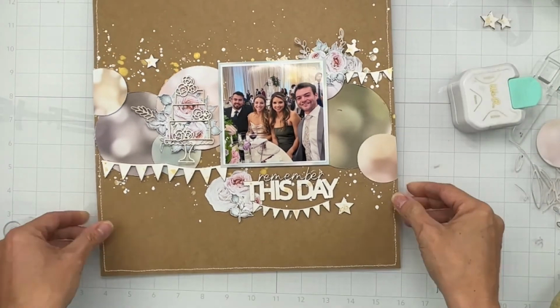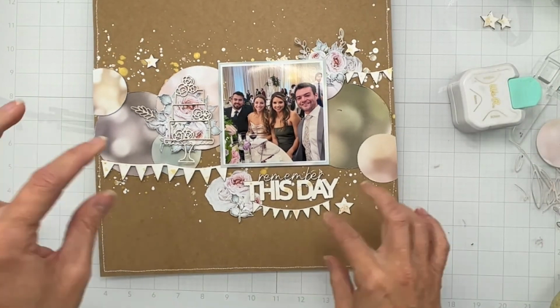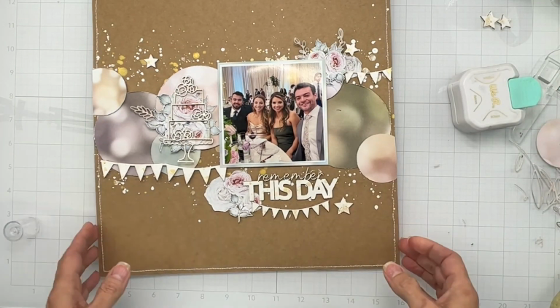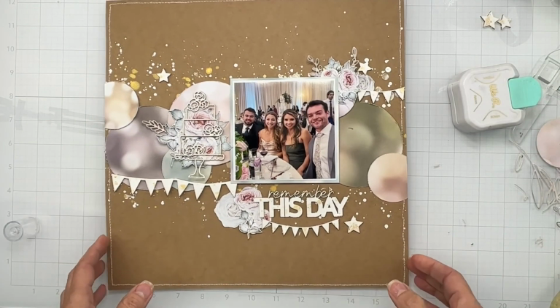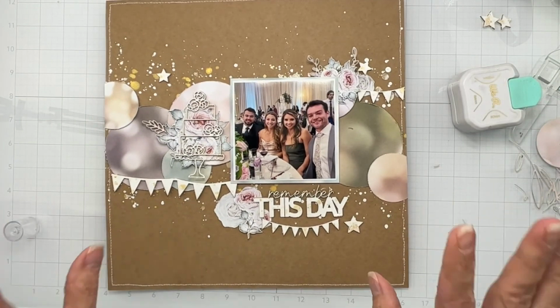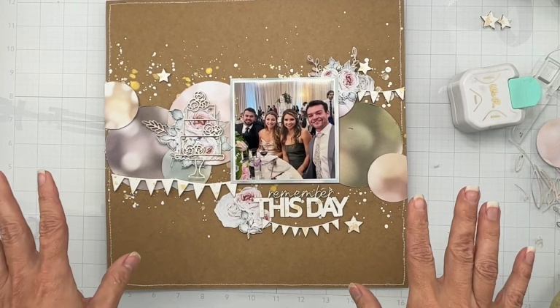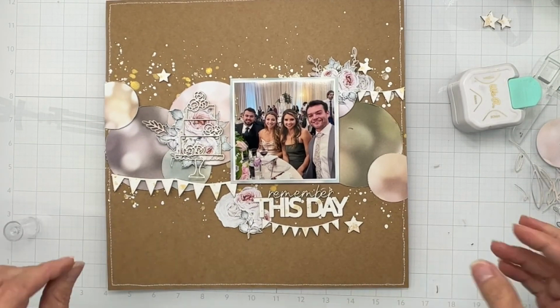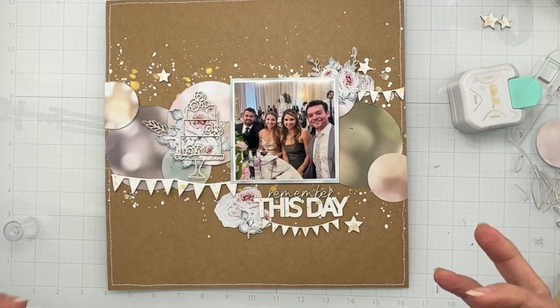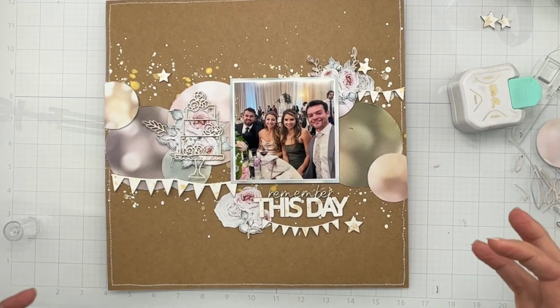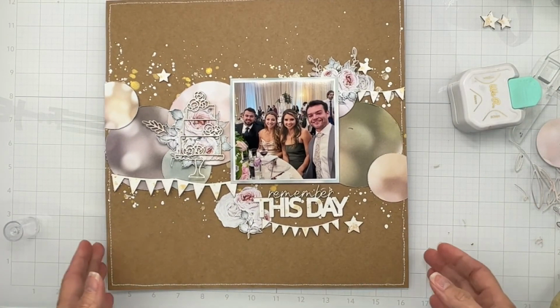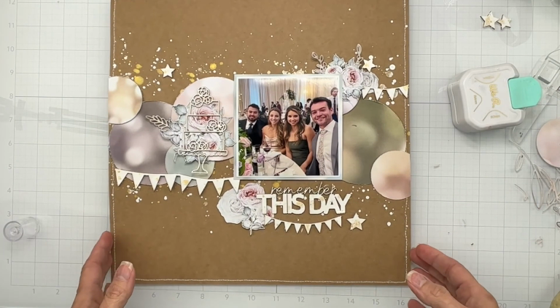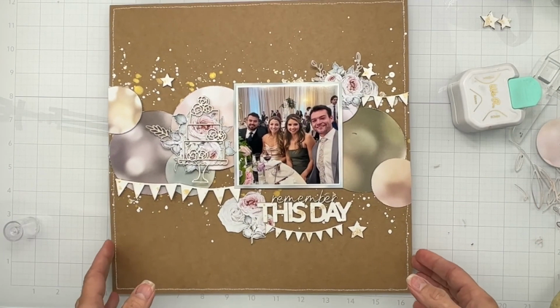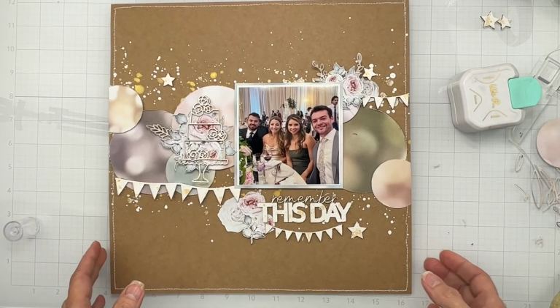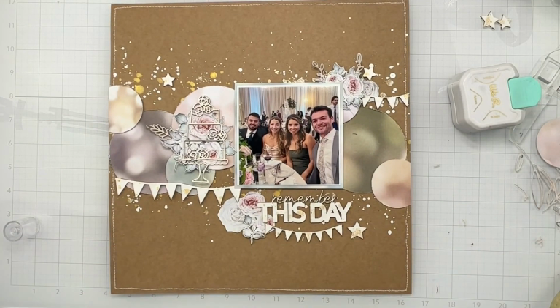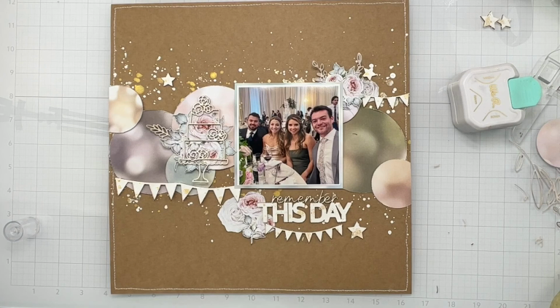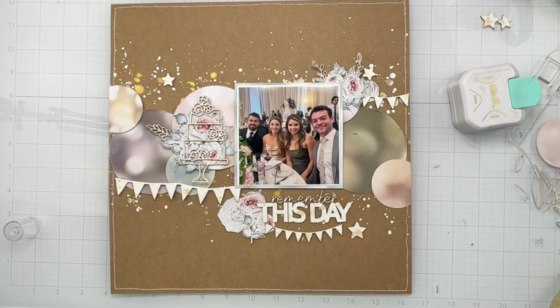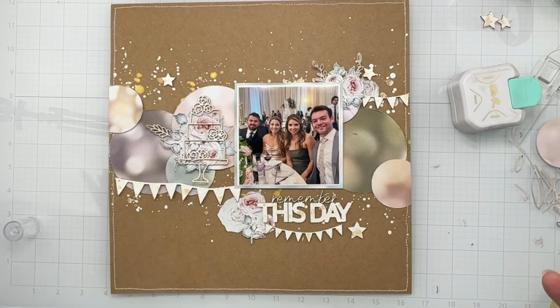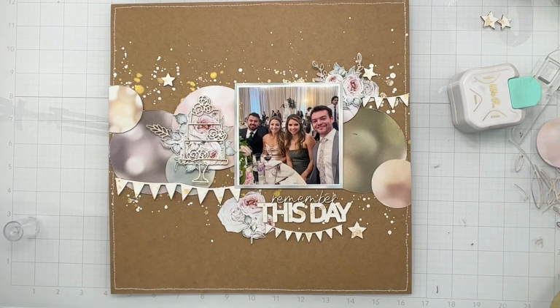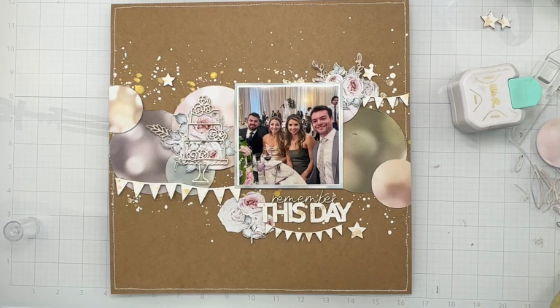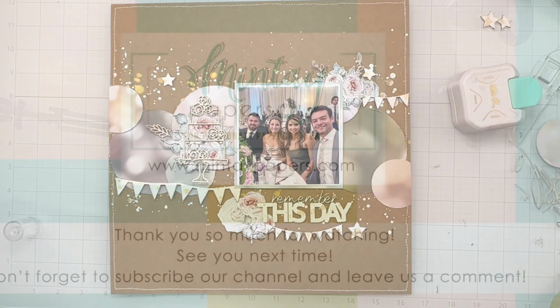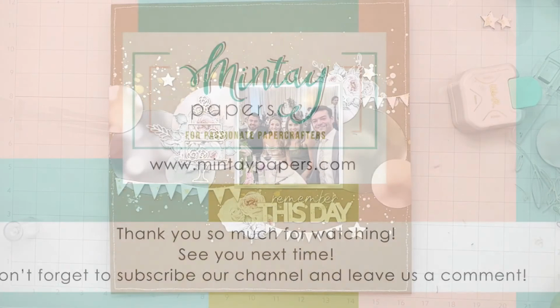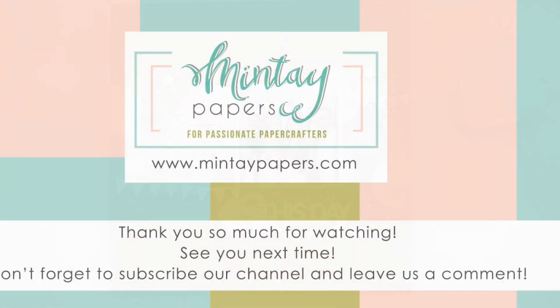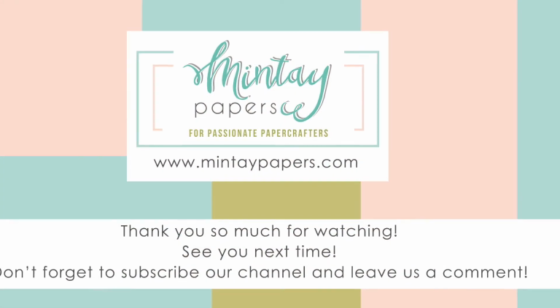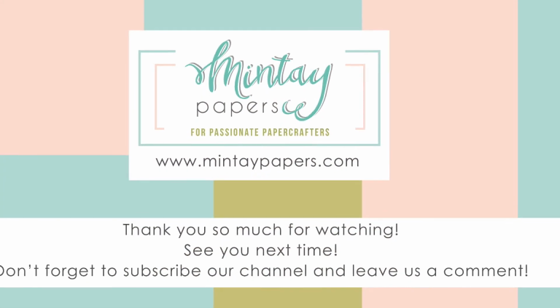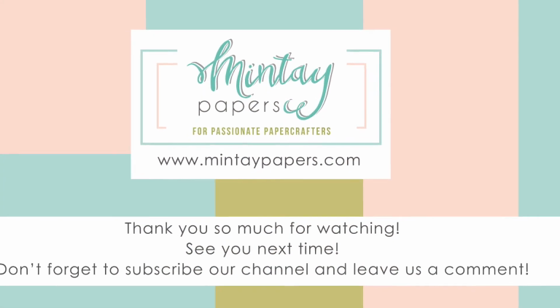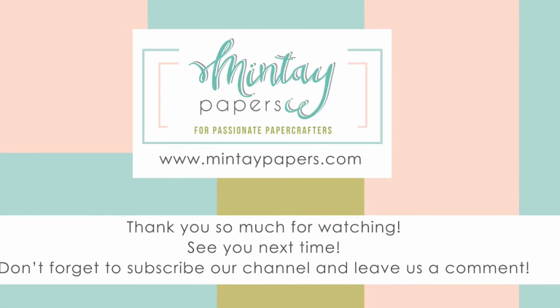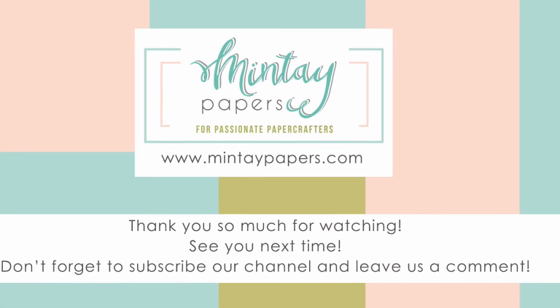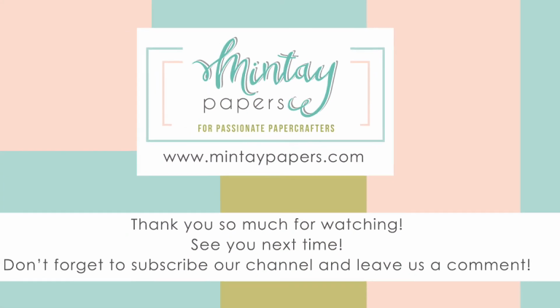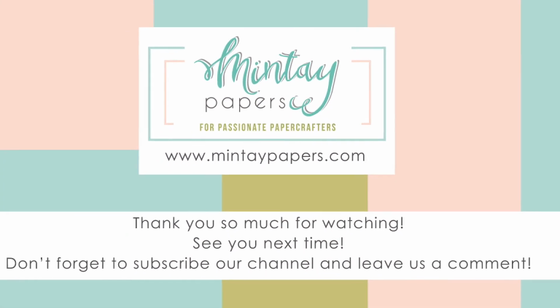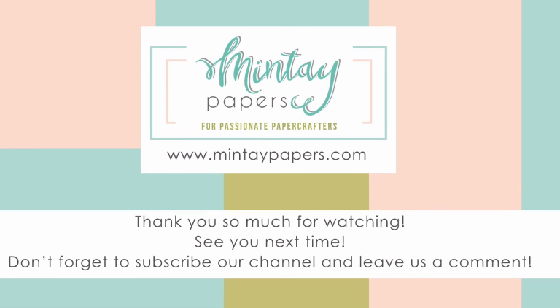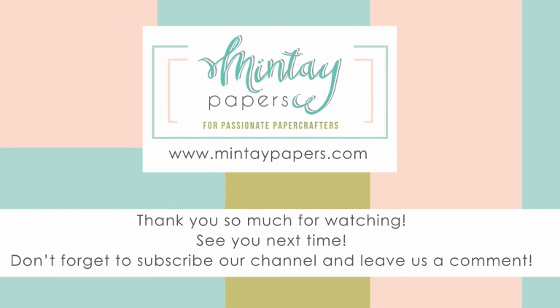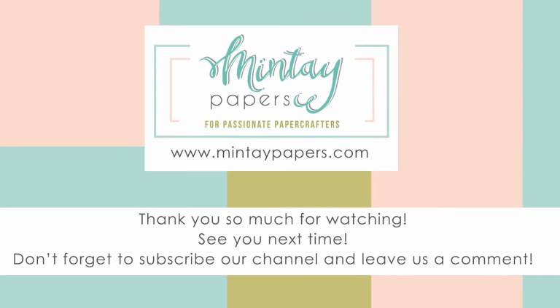I hope you like what I came up with using mostly the new Basics Collection goodies, as well as this fab cardstock. Bye for now, friends!